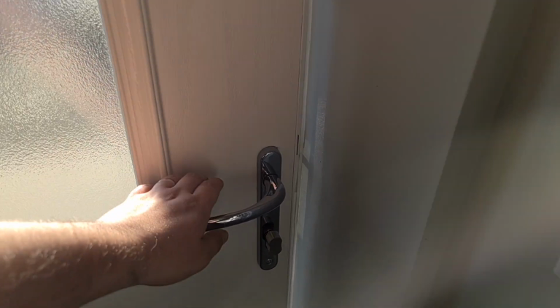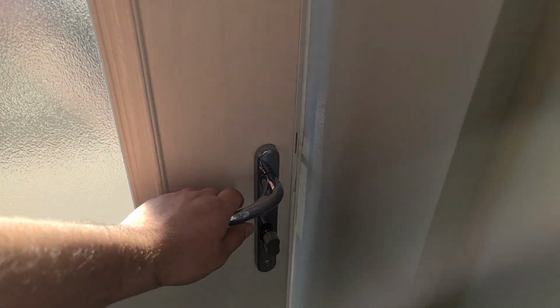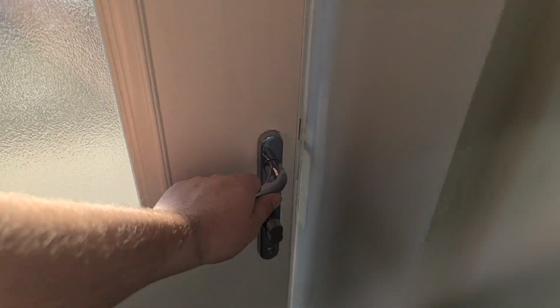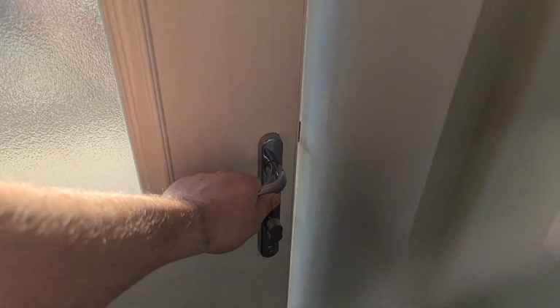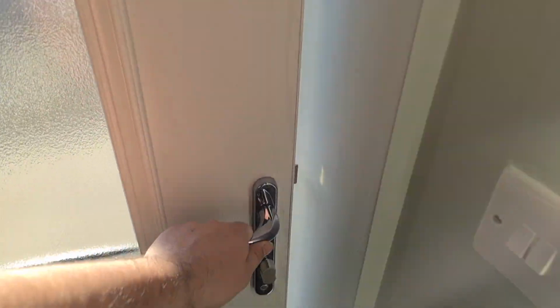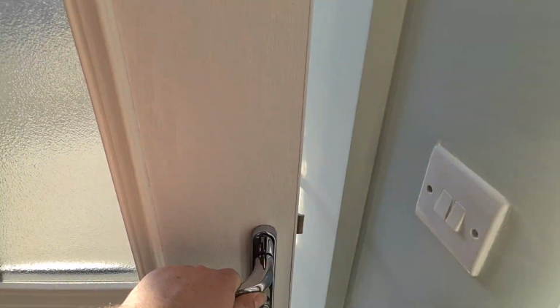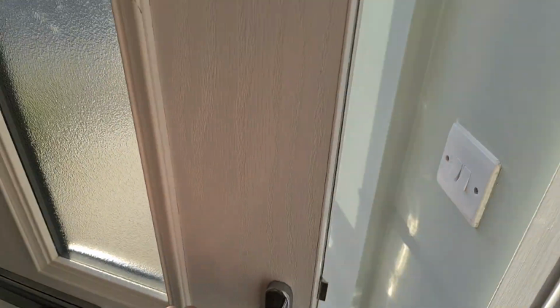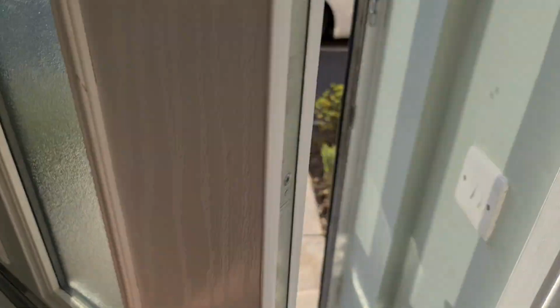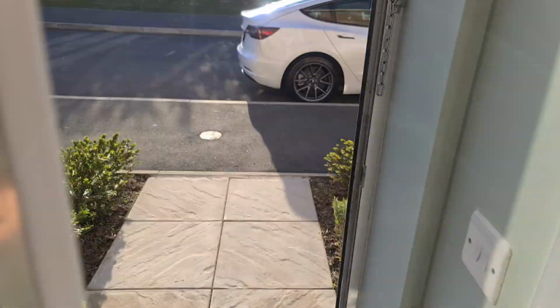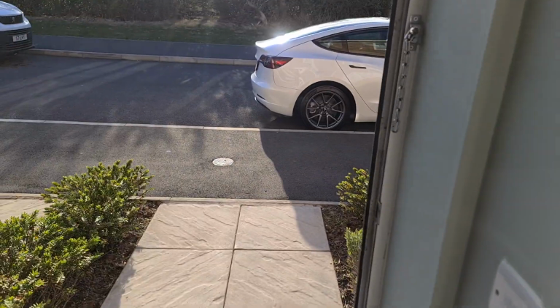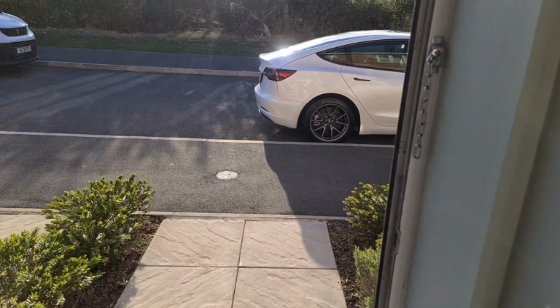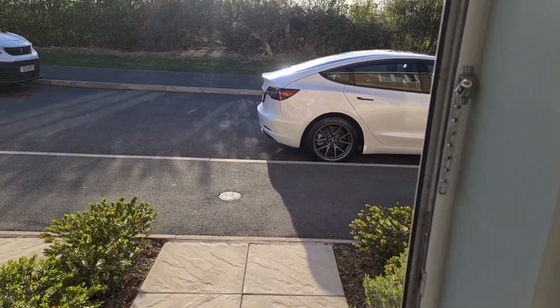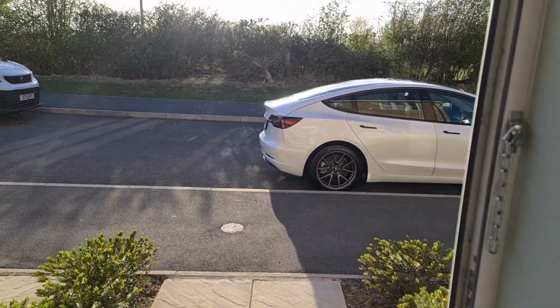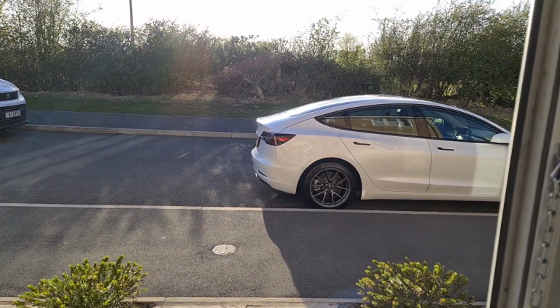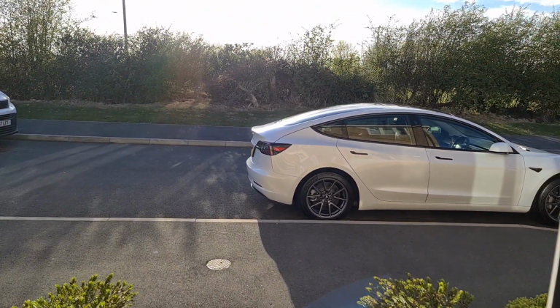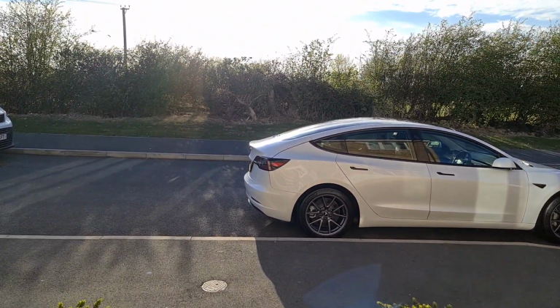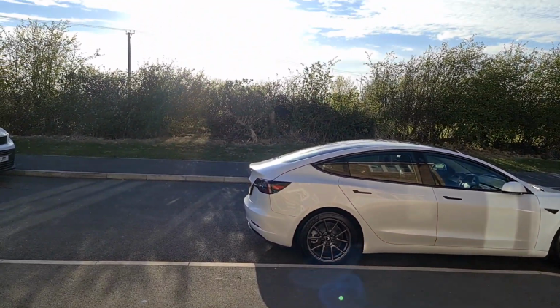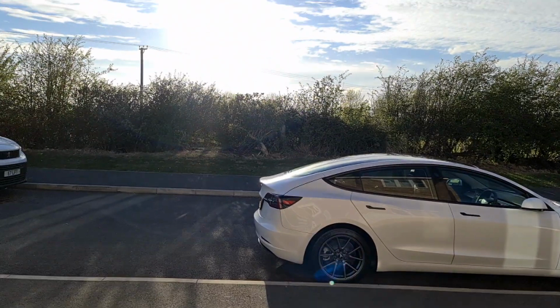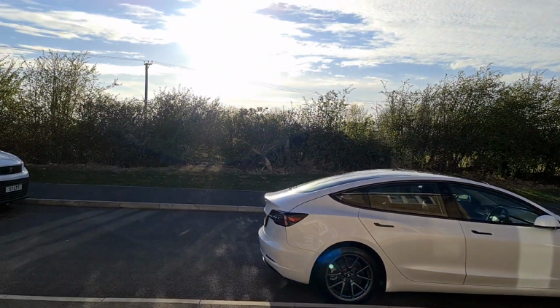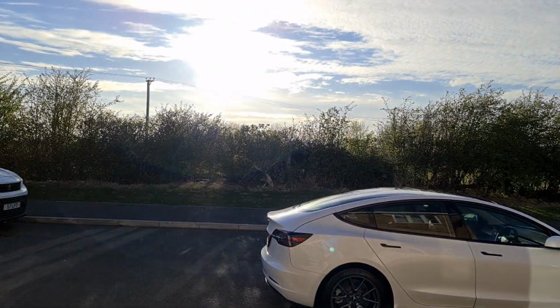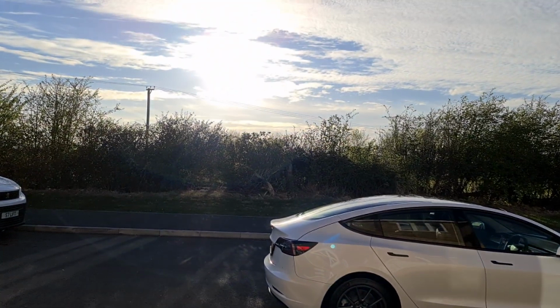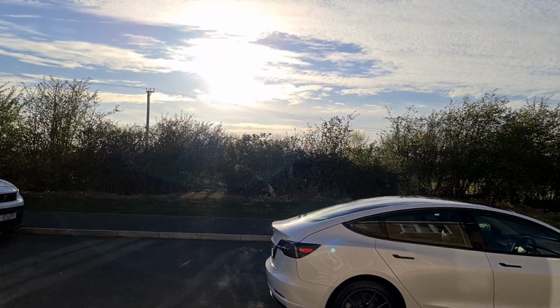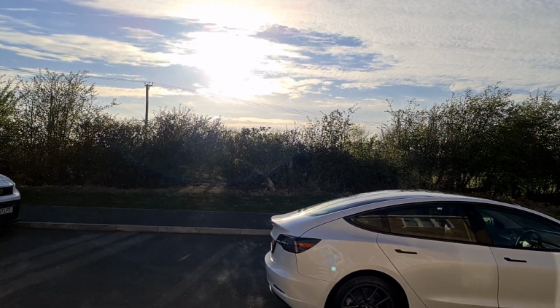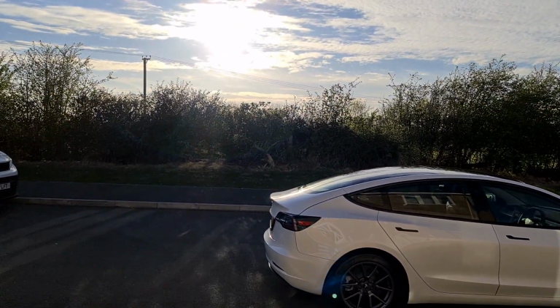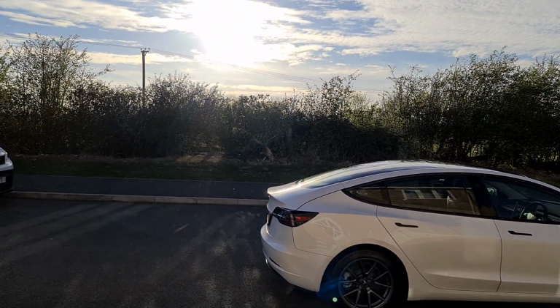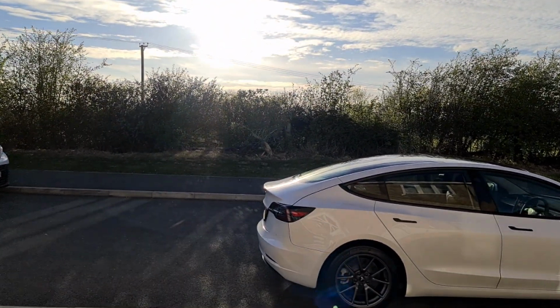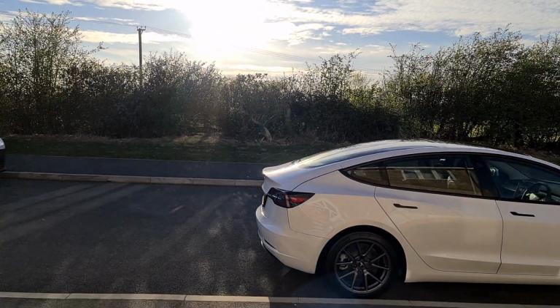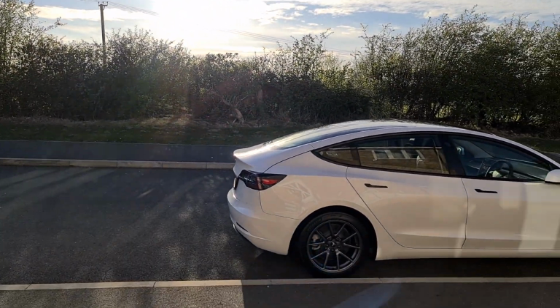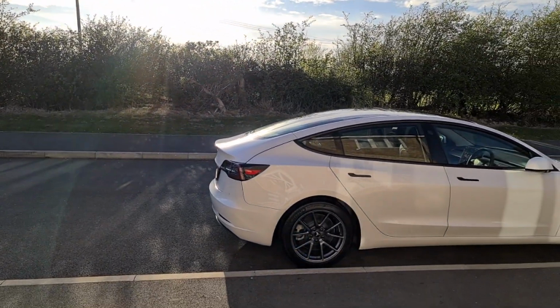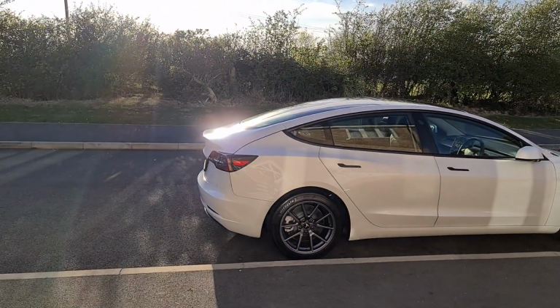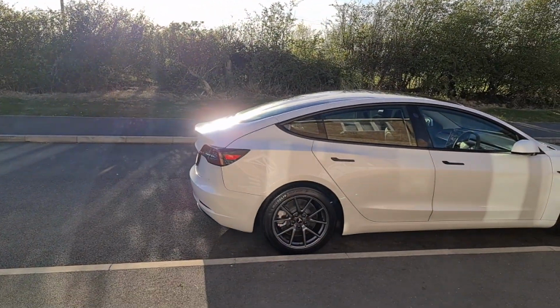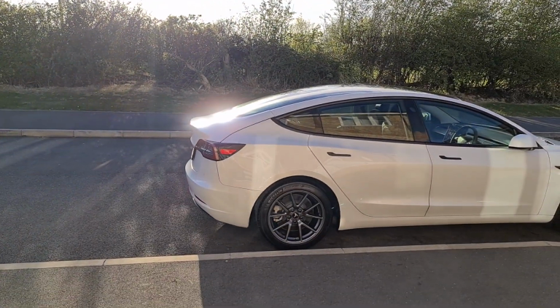Hello YouTubers, welcome back to another Tesla vlog with me, Adam Oneinformed. So today I'm going to take you on a small trip to my local Tesla supercharger.